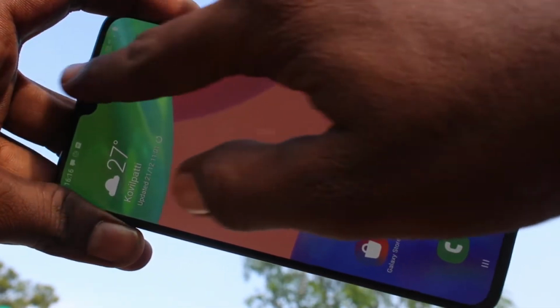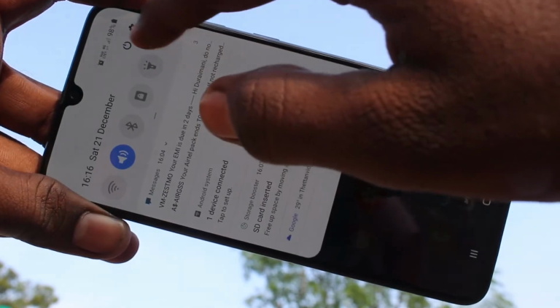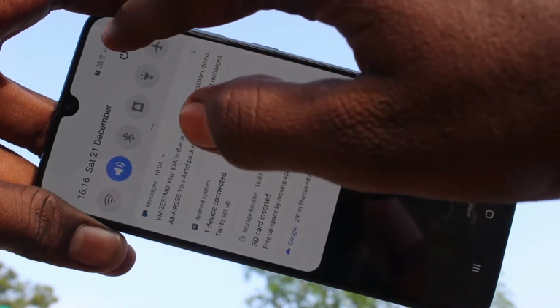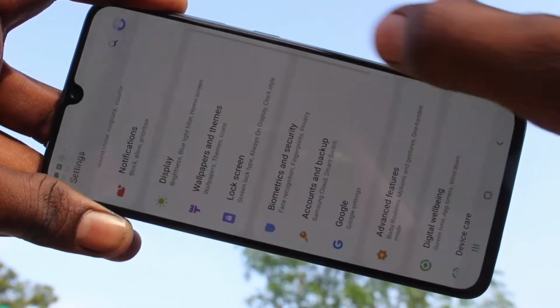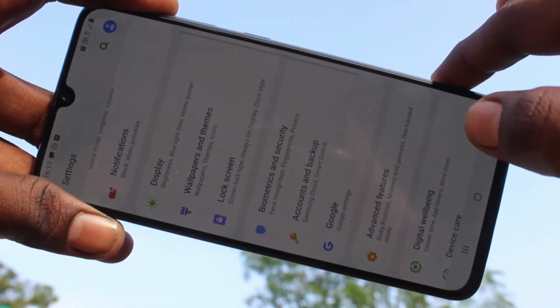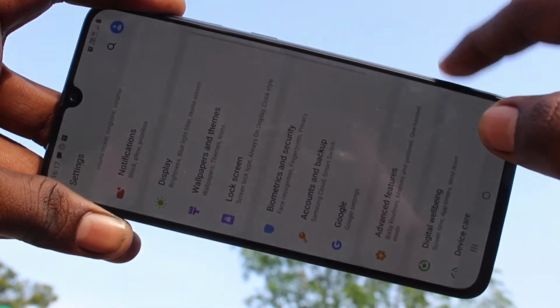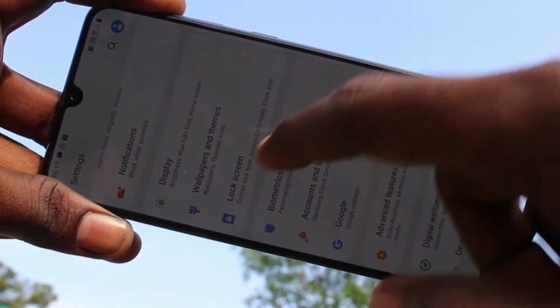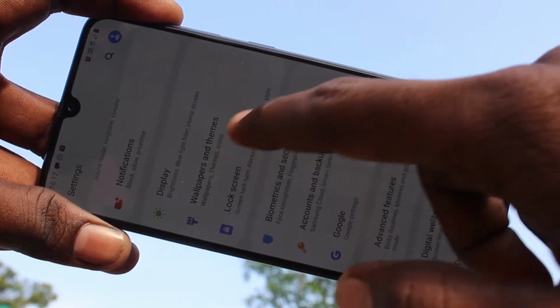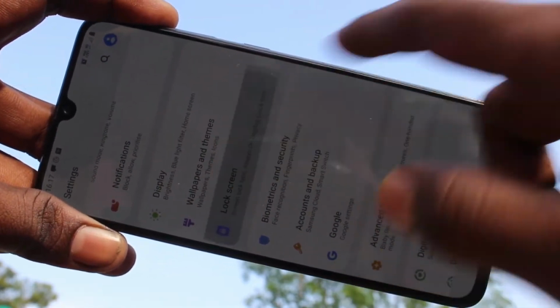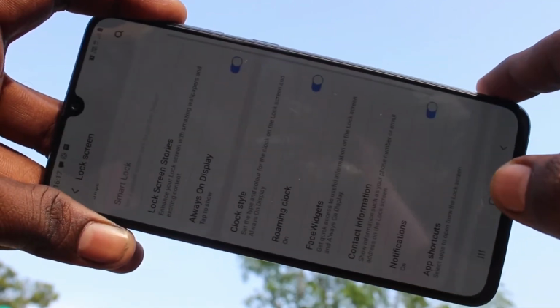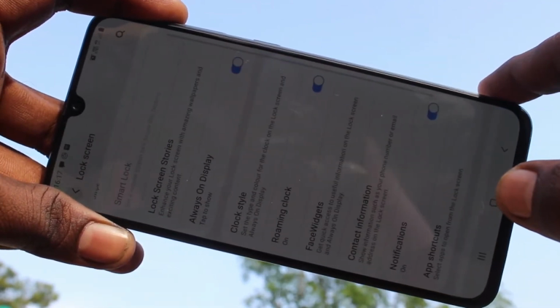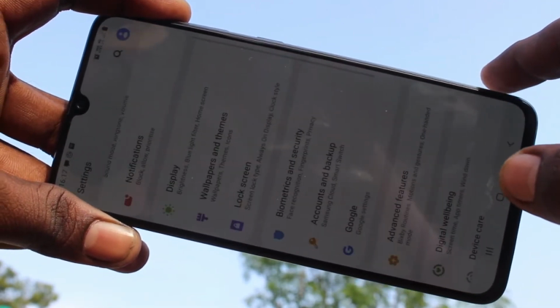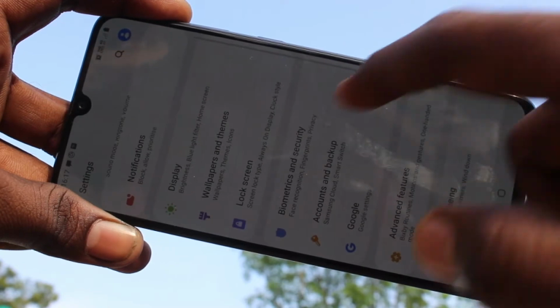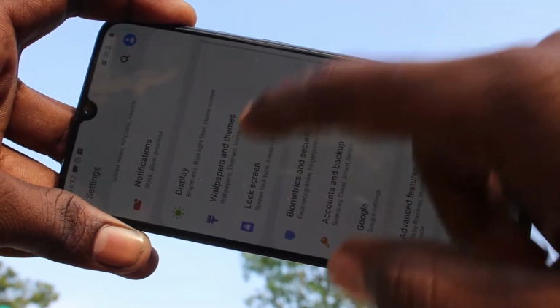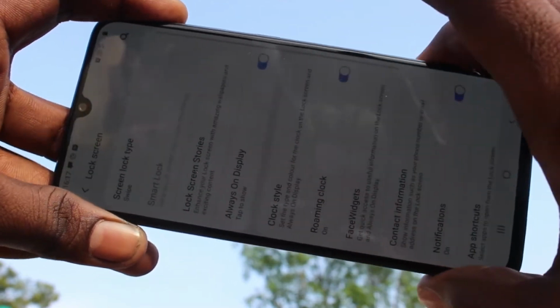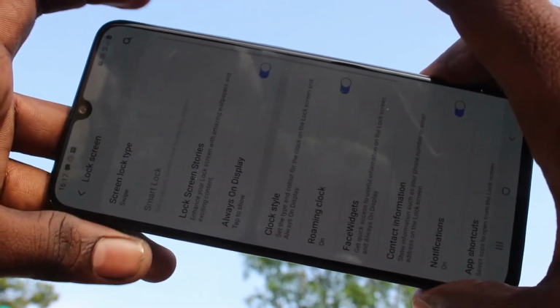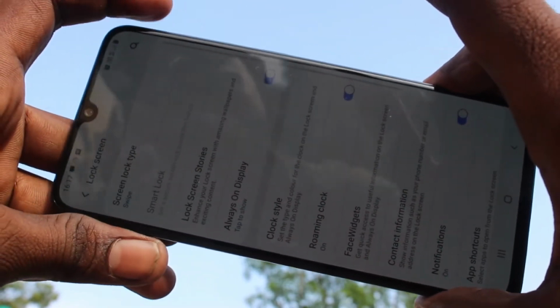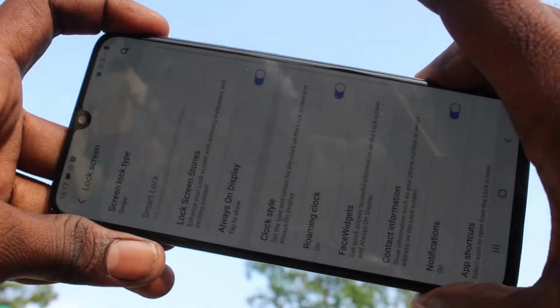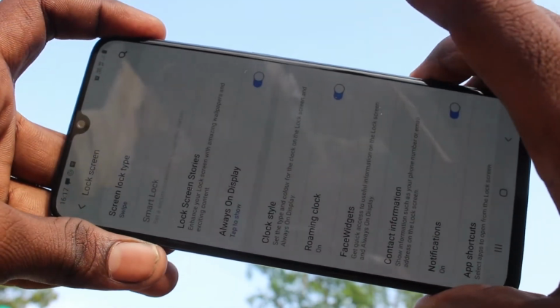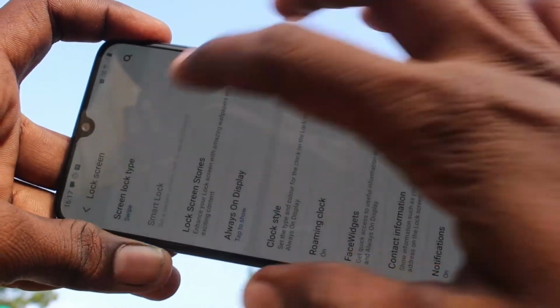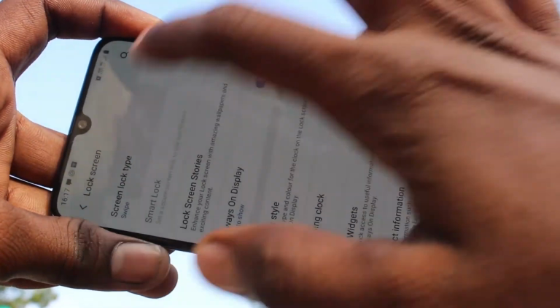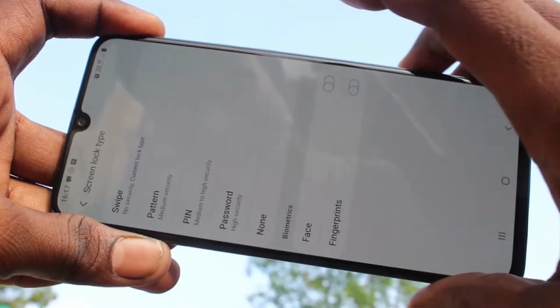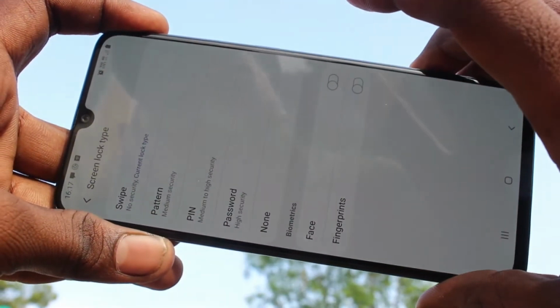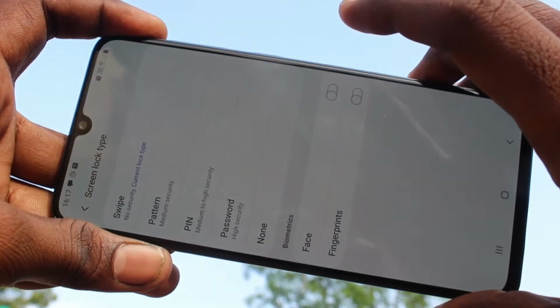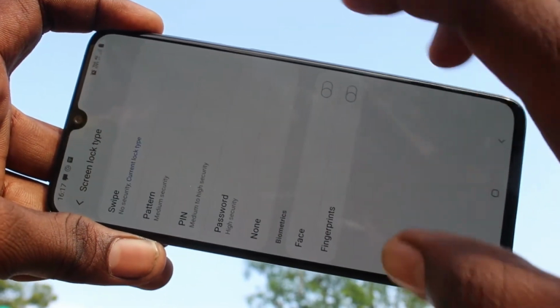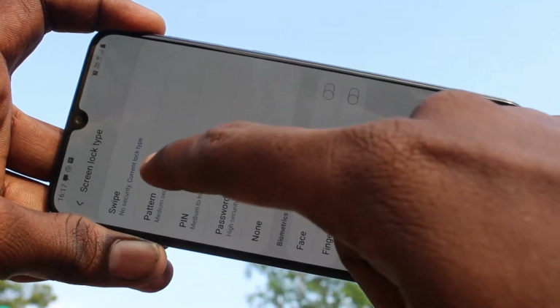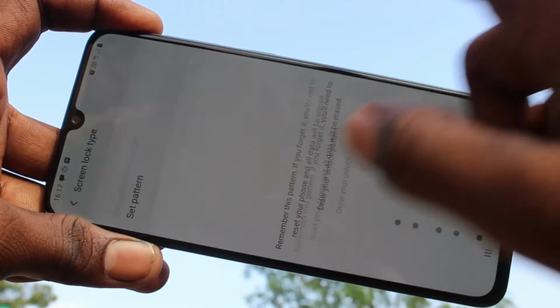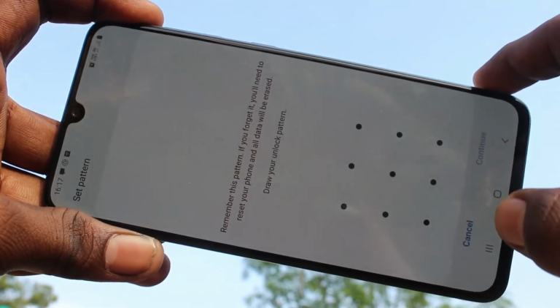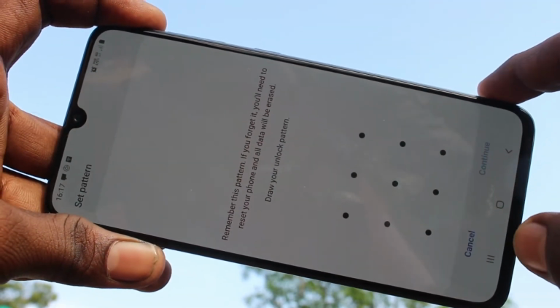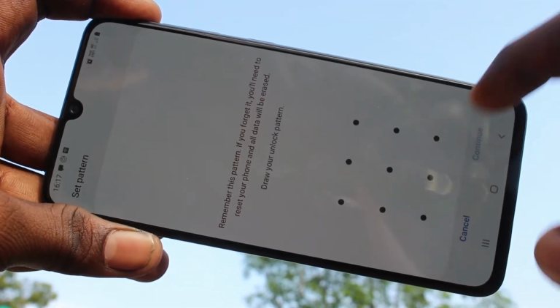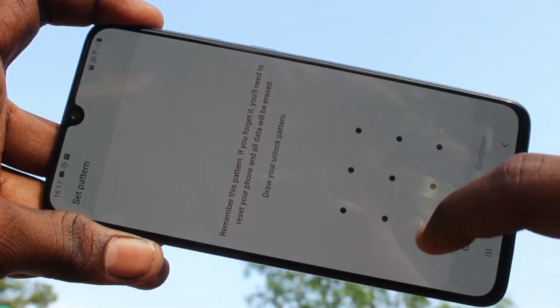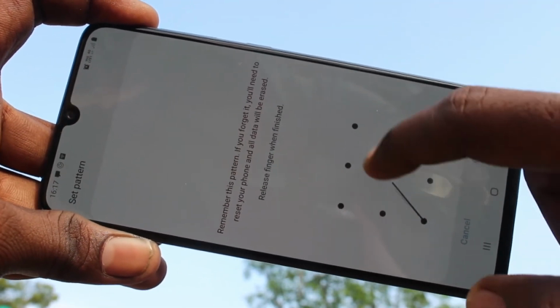First of all, go to the settings in your phone and here select lock screen. Then select screen lock type. Here select pattern, draw the pattern for registering.